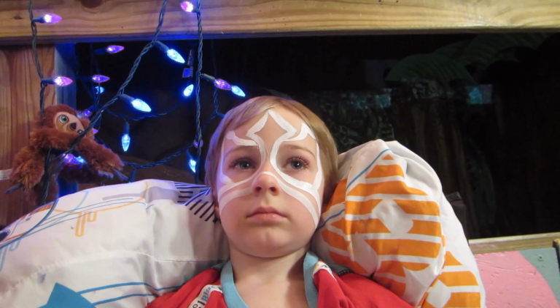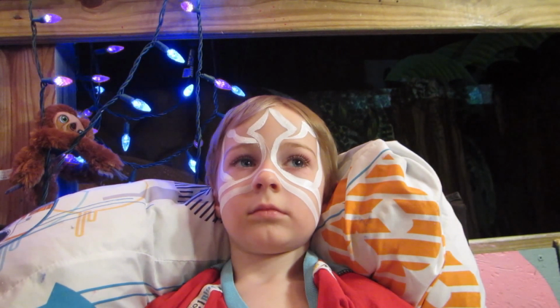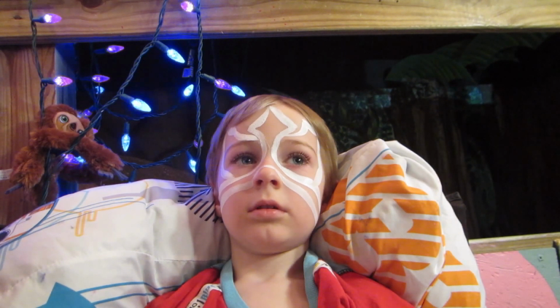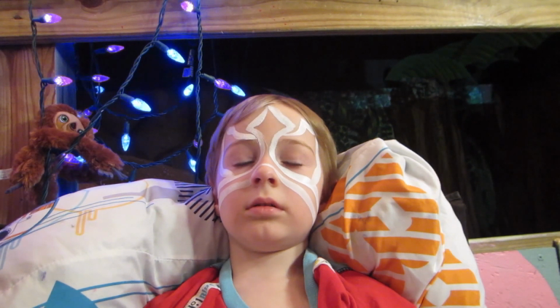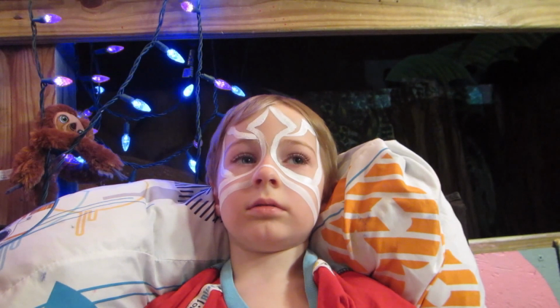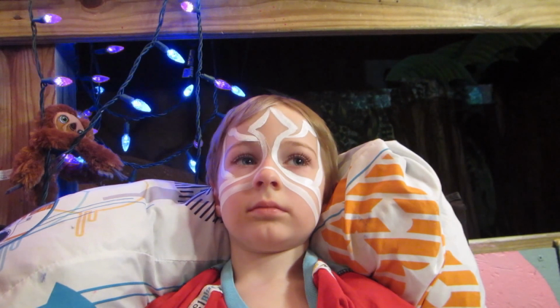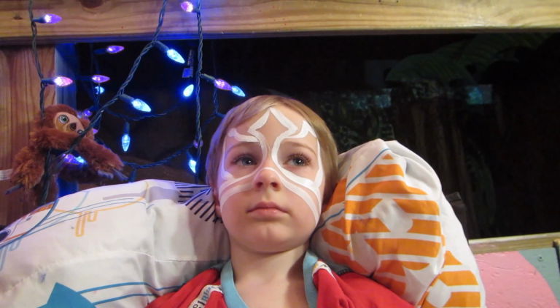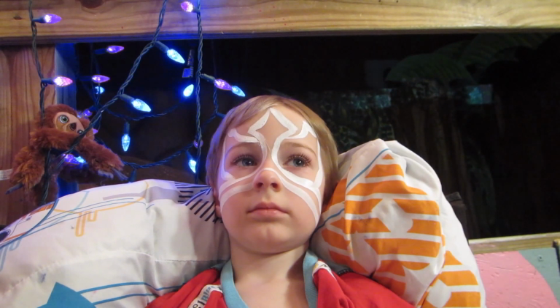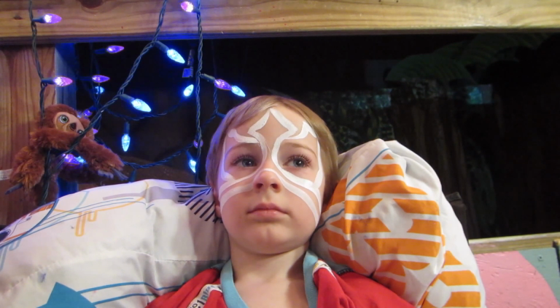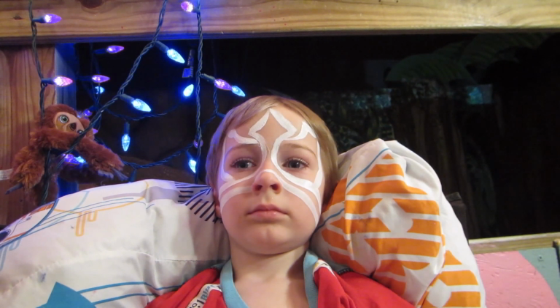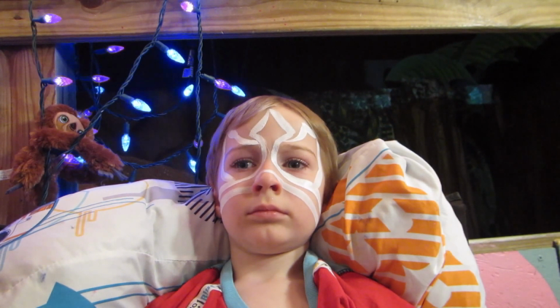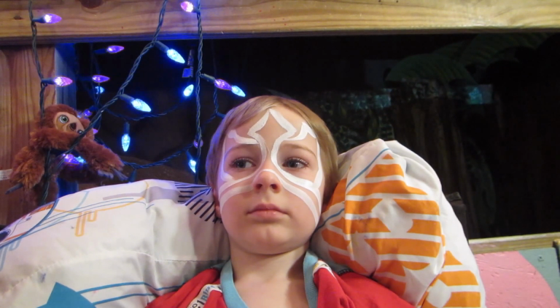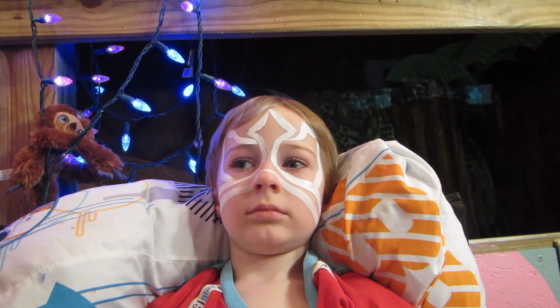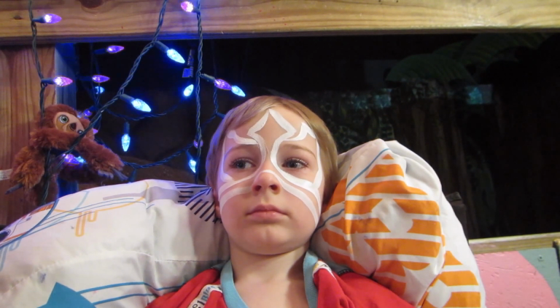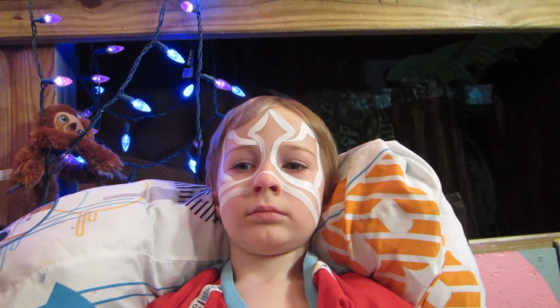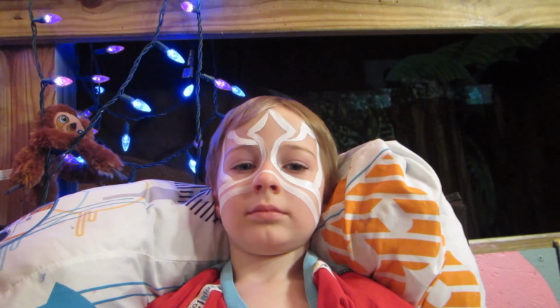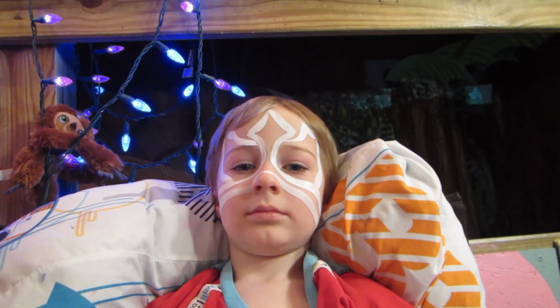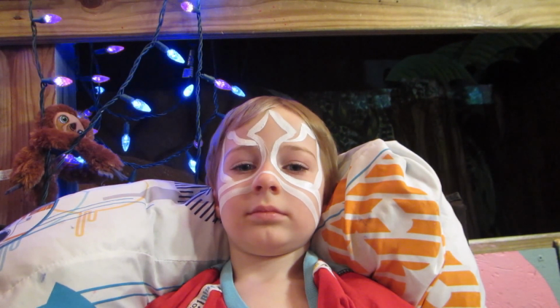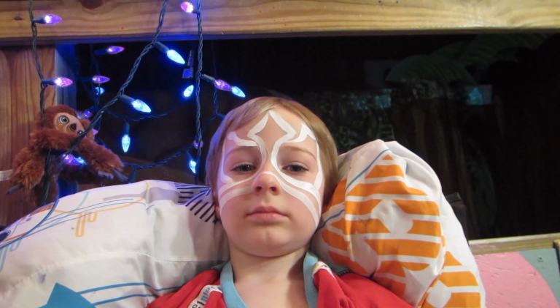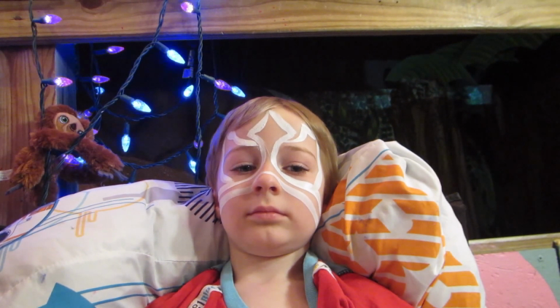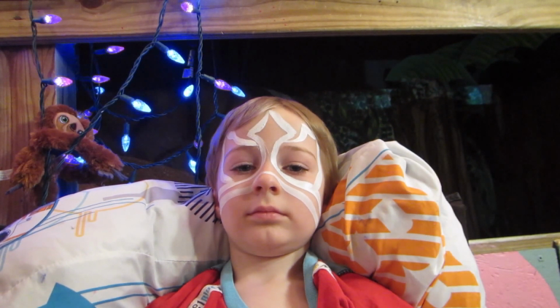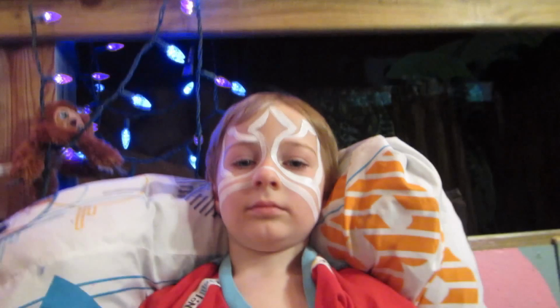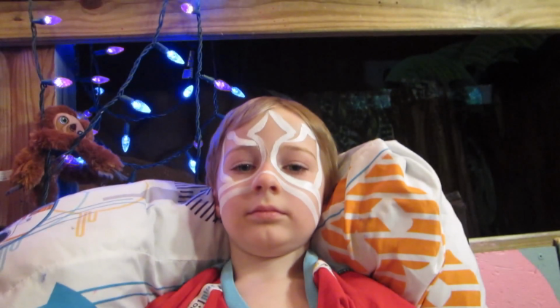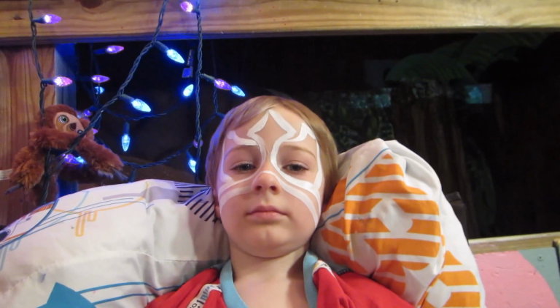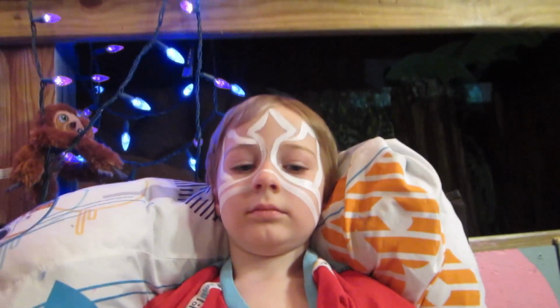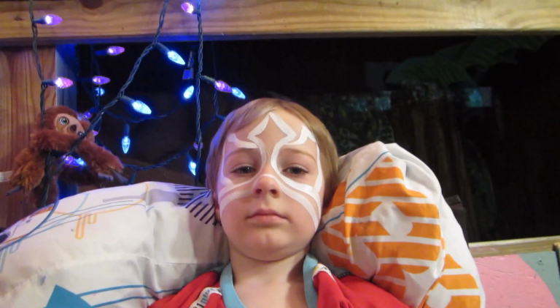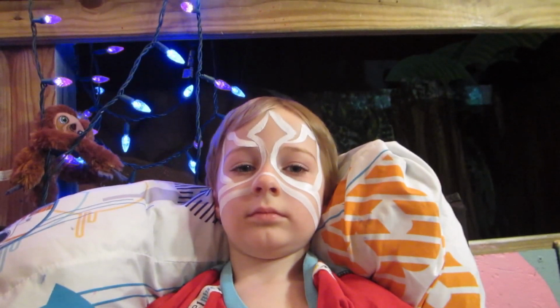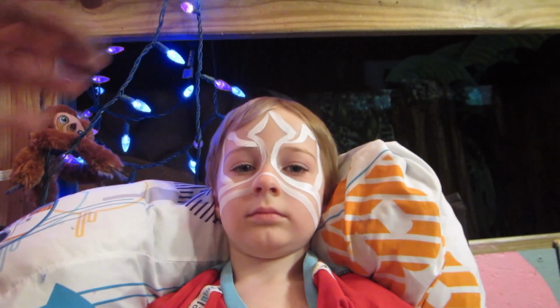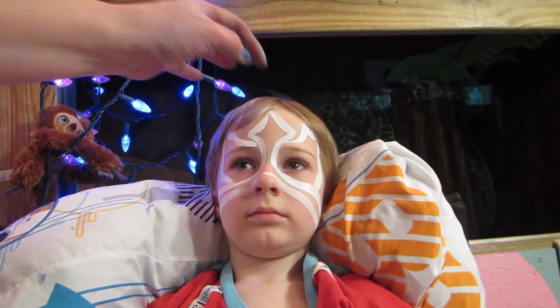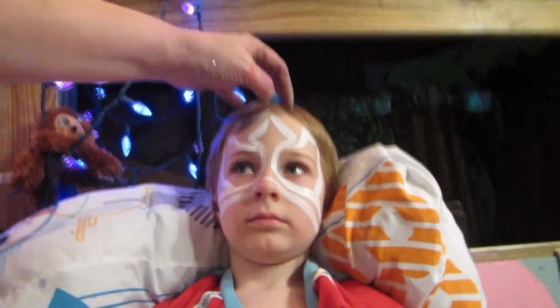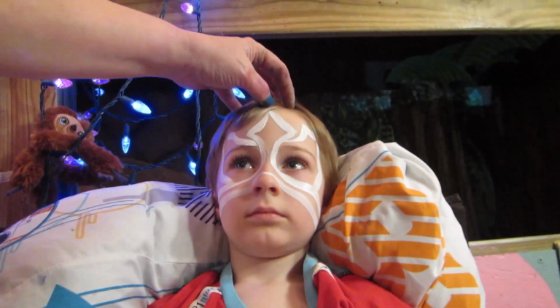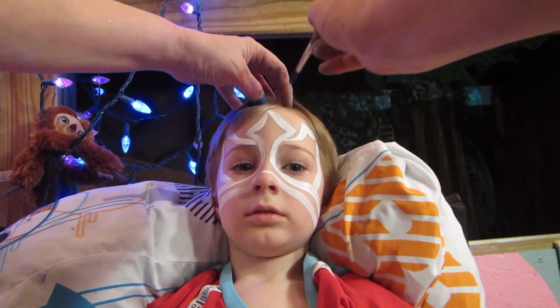It's probably gonna look amazing. It might be a little dark. I'm gonna mix it. Alright, let's see Blue Ranger.